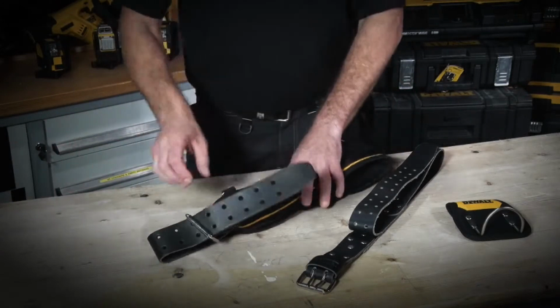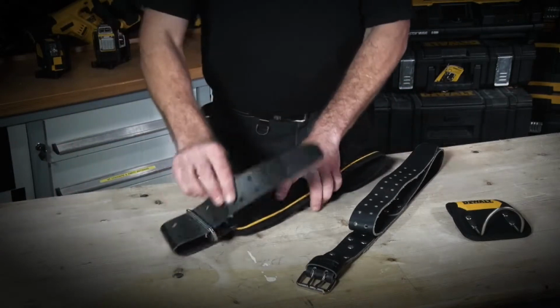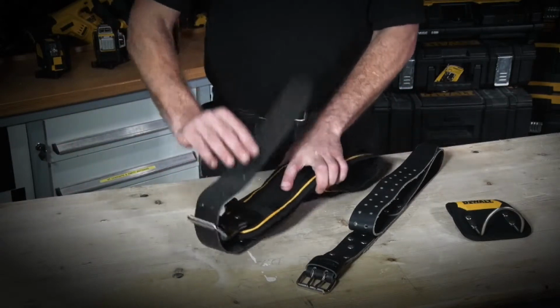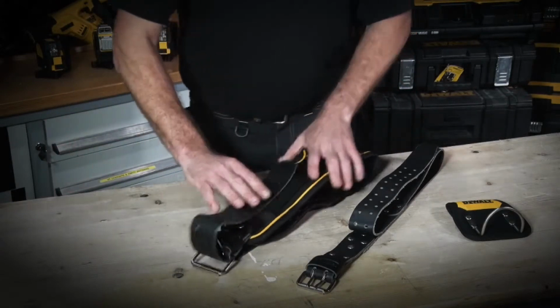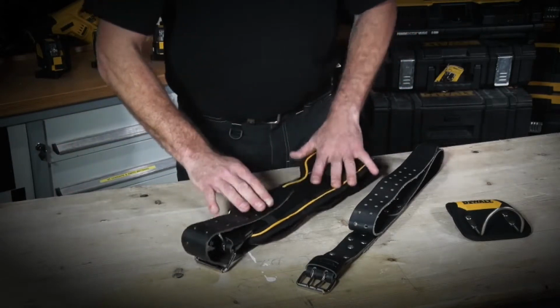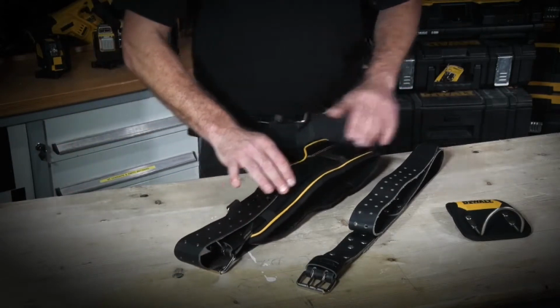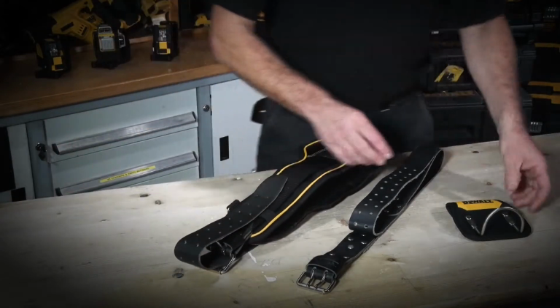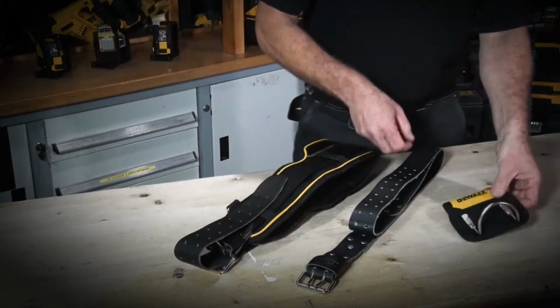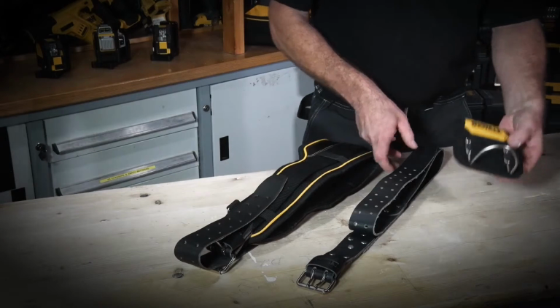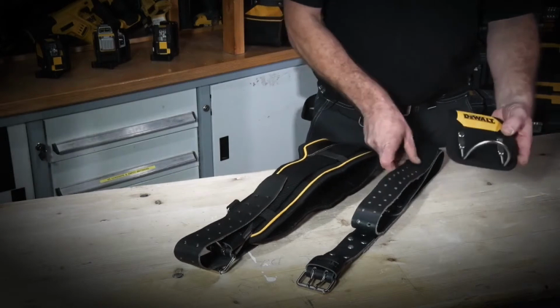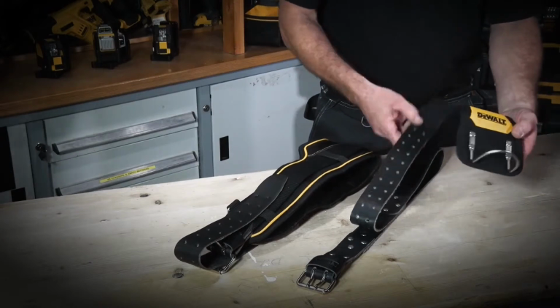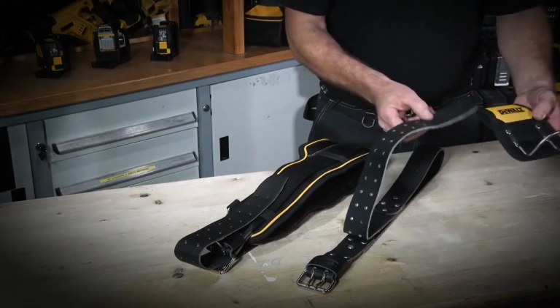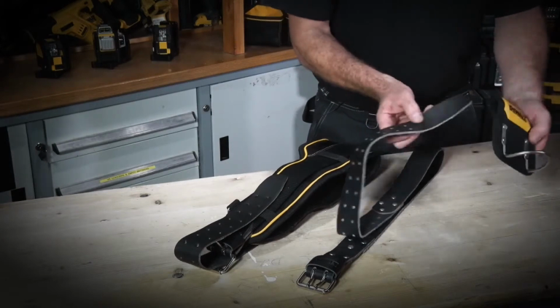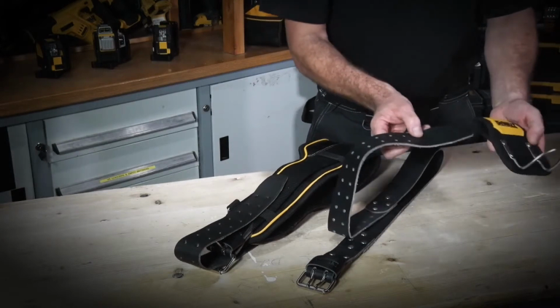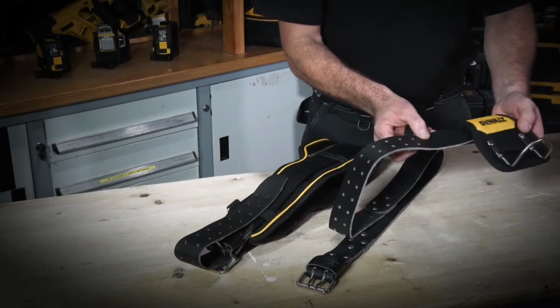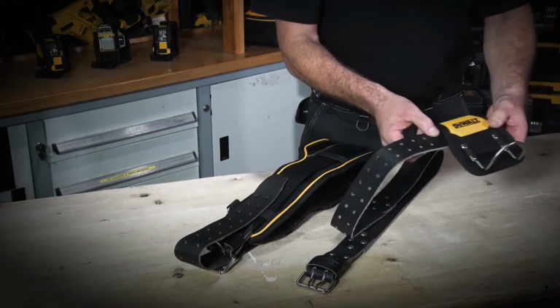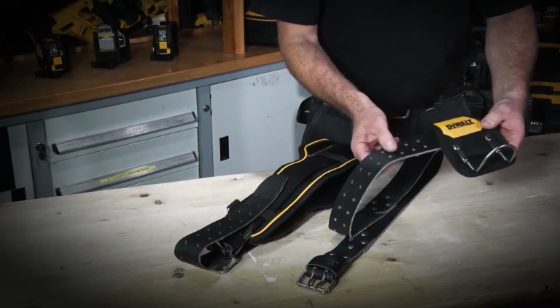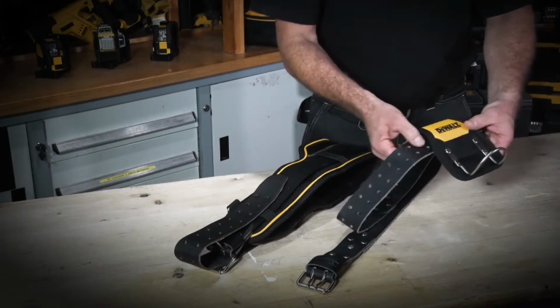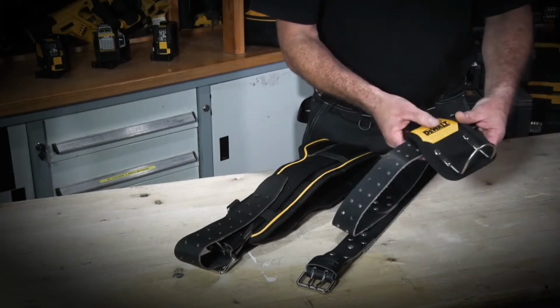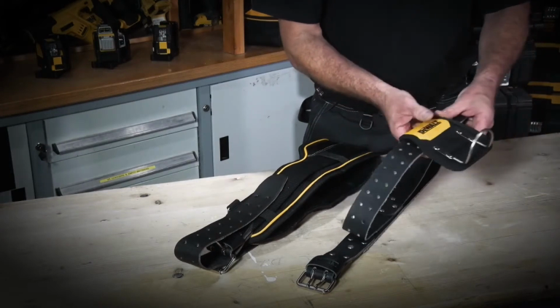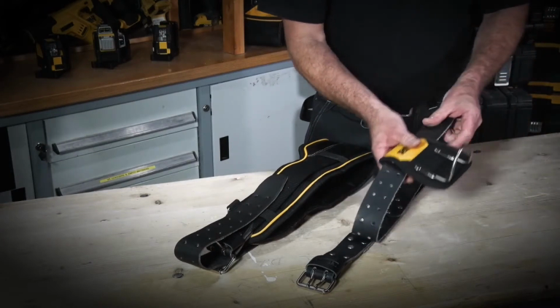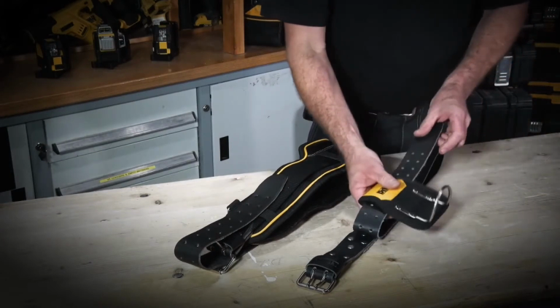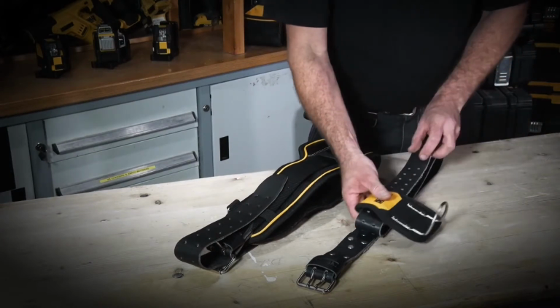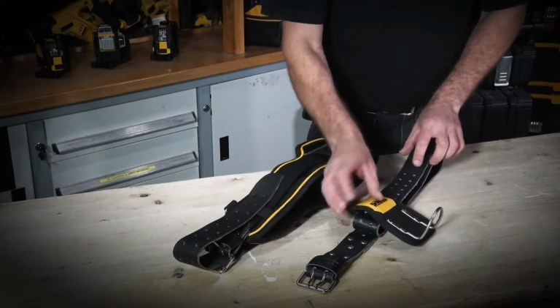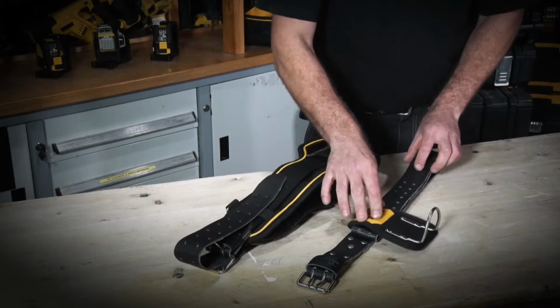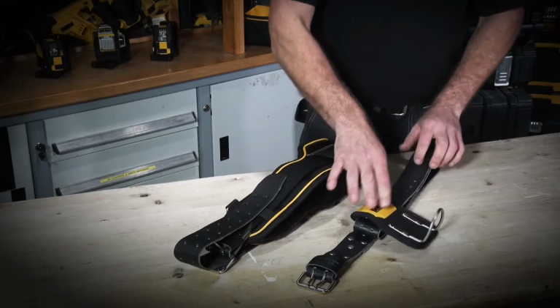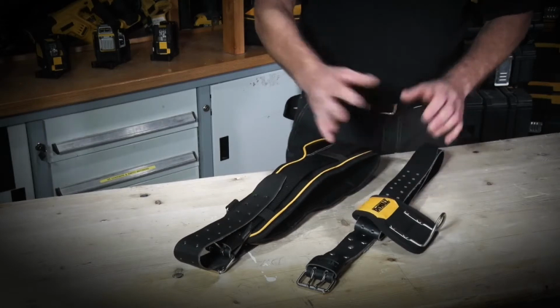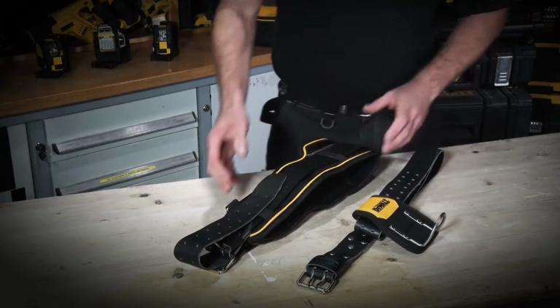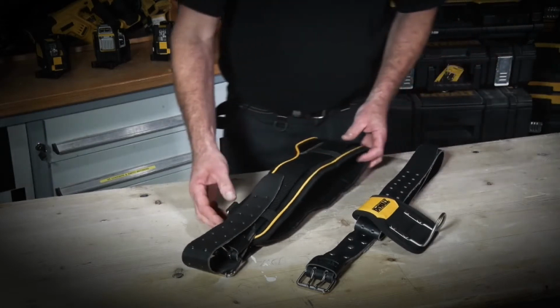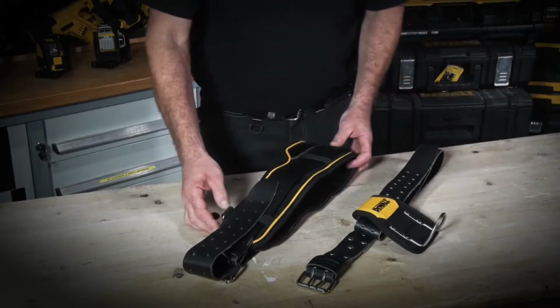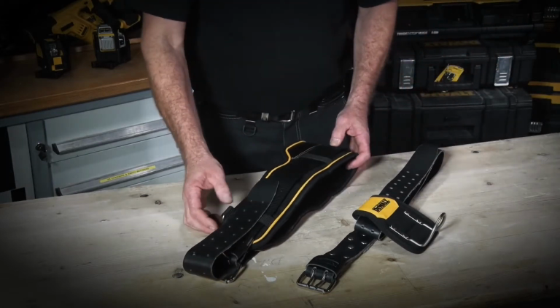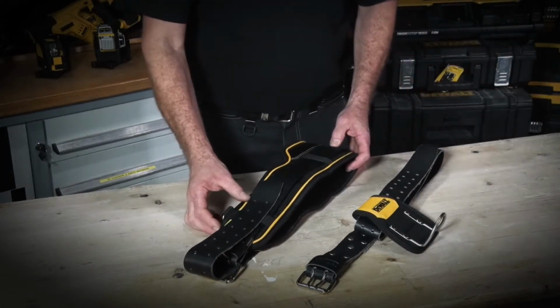Both of these belts are compatible across the full range, fitting through all the D-loops for the hammer loop and all the respective tool pouches.